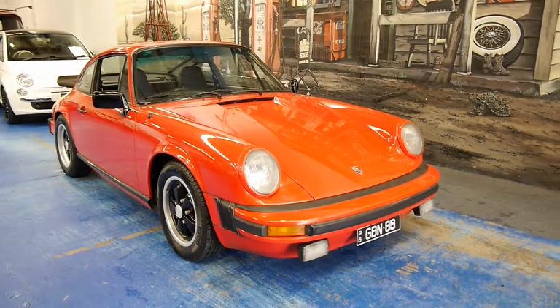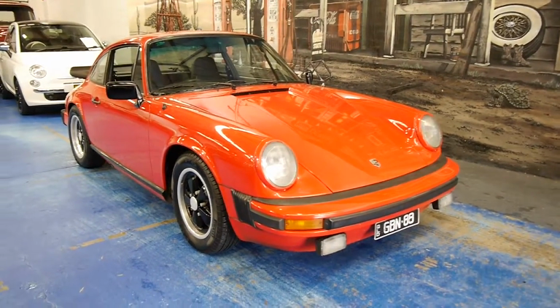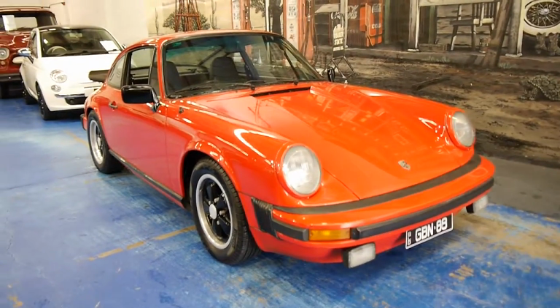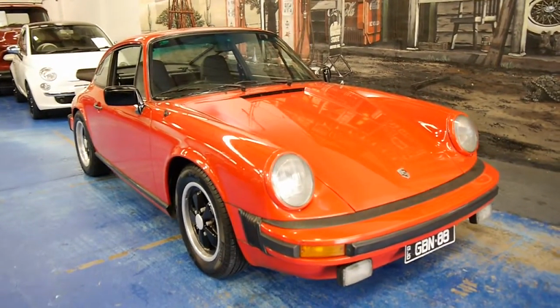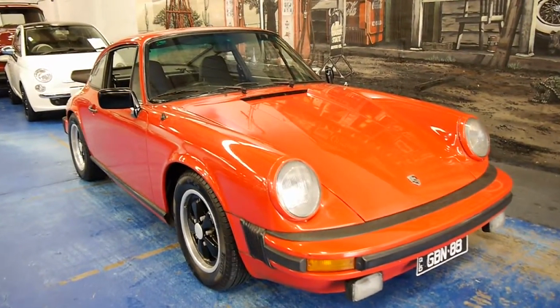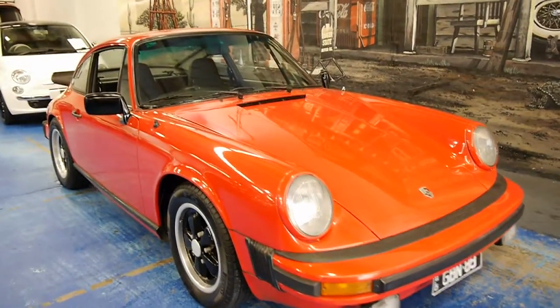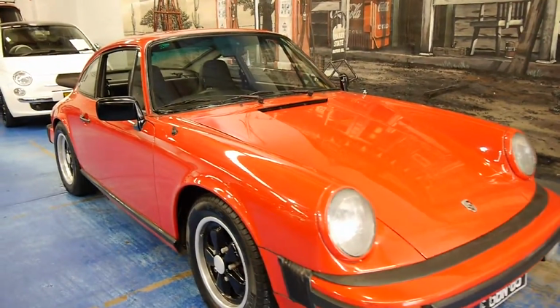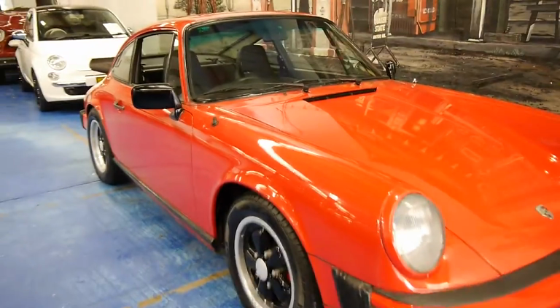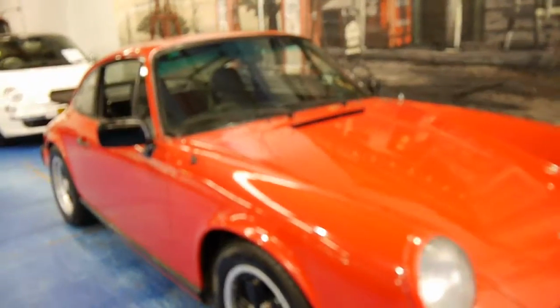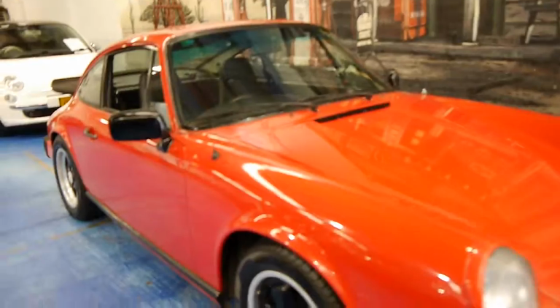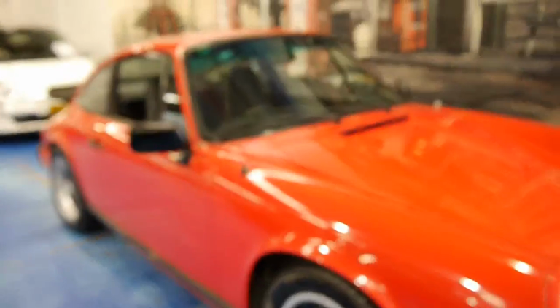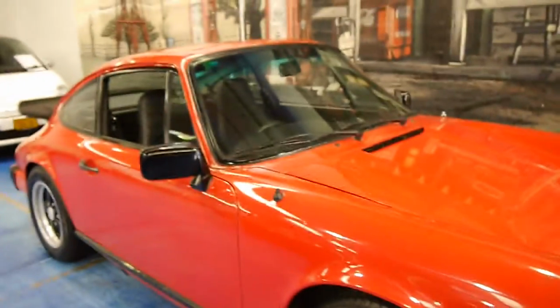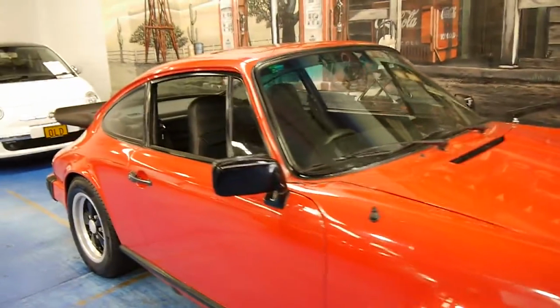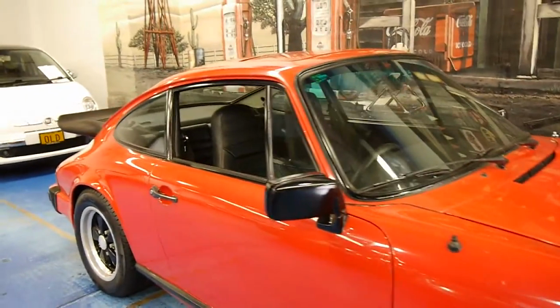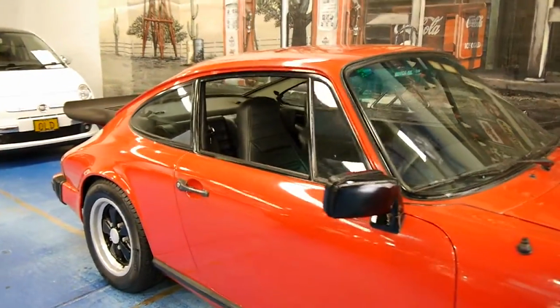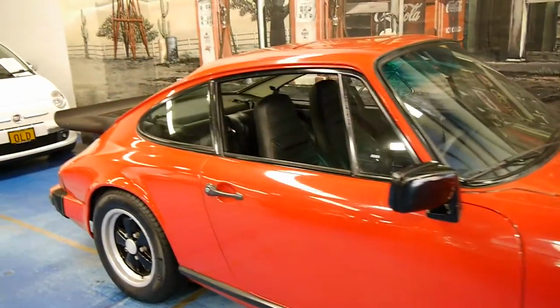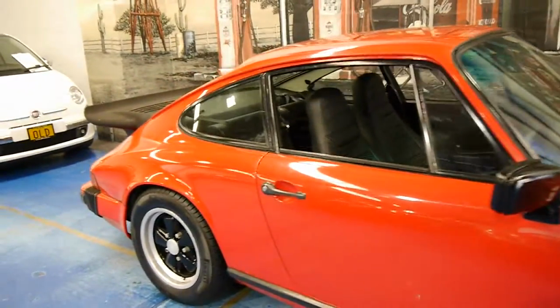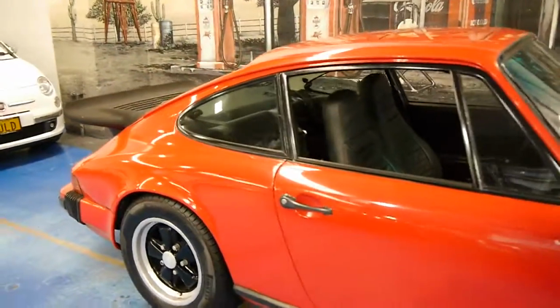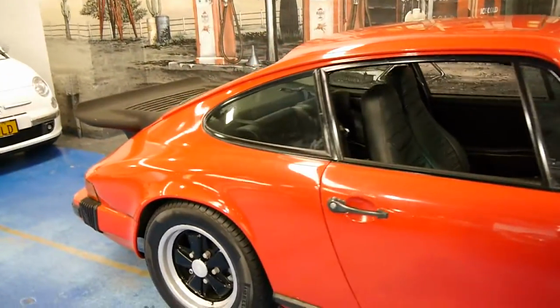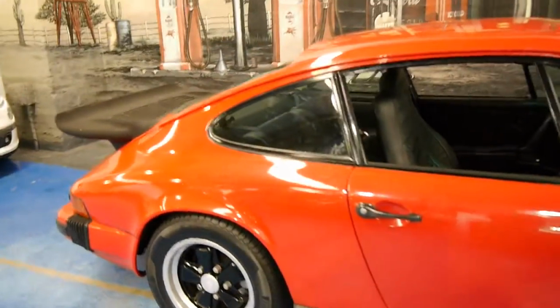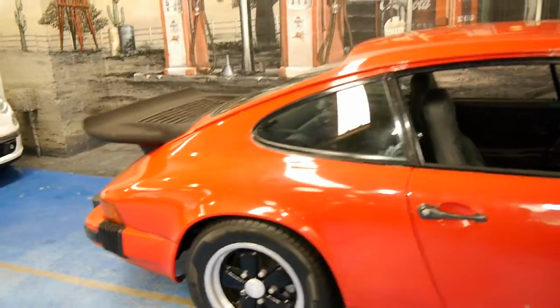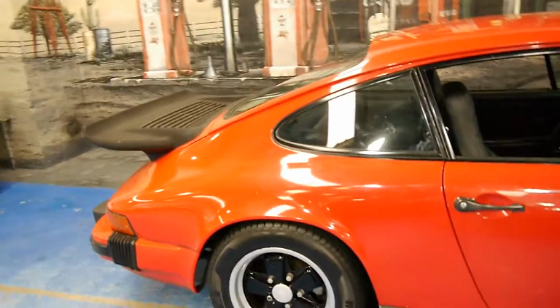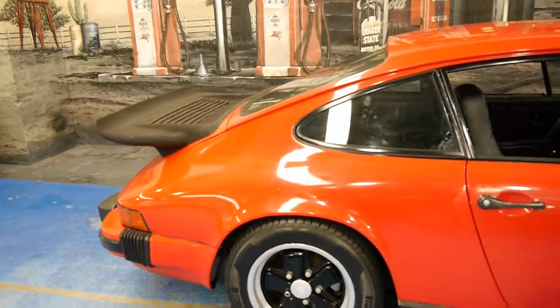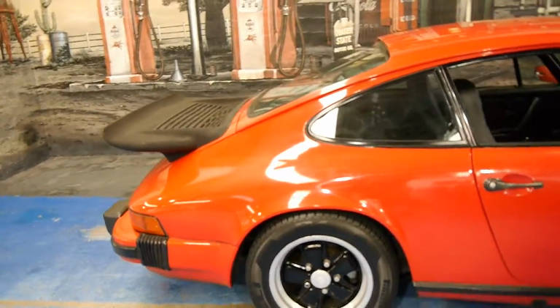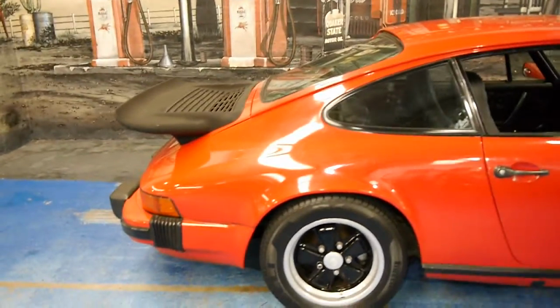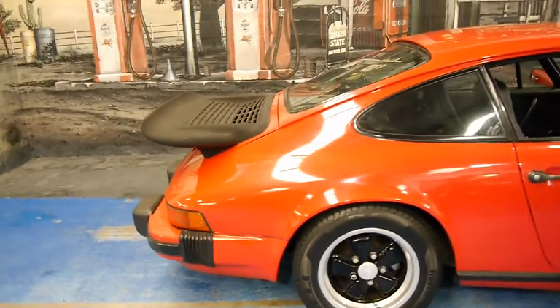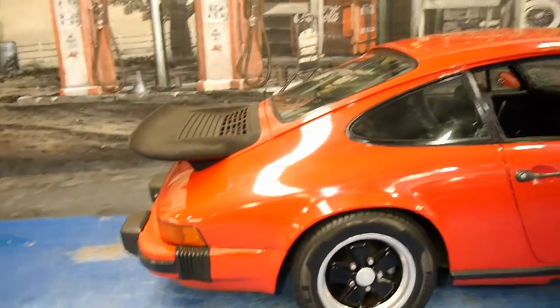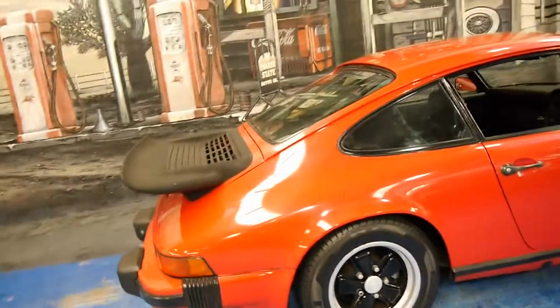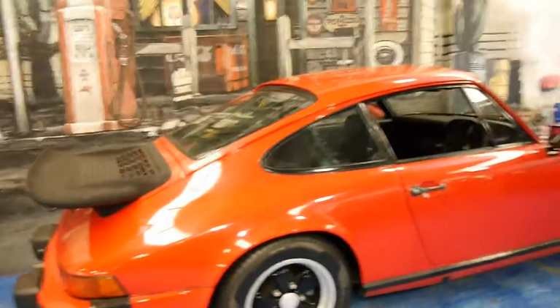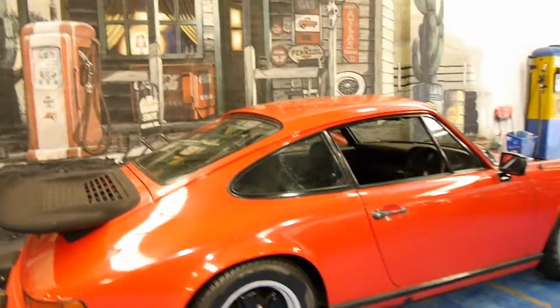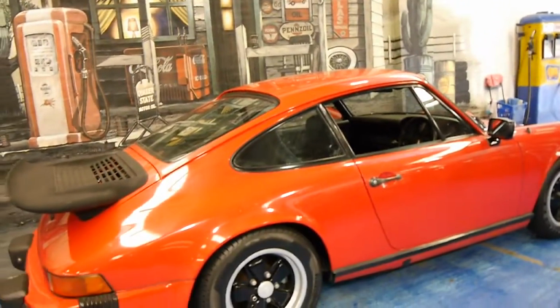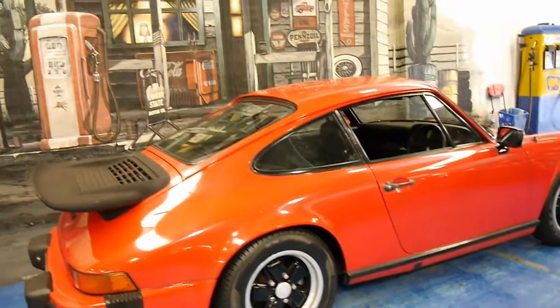I just love the look of these 70s Porsche 911s, especially in good condition like this one. My name is Philip Tarrant. I want to have a talk to you about this lovely car here today. It's a 1976 911 S.